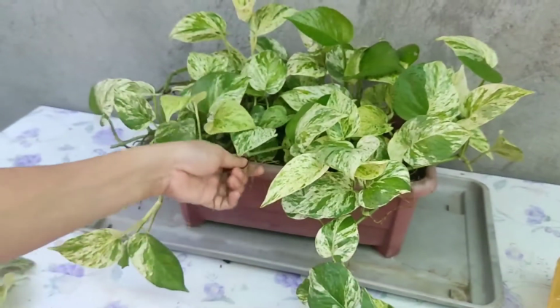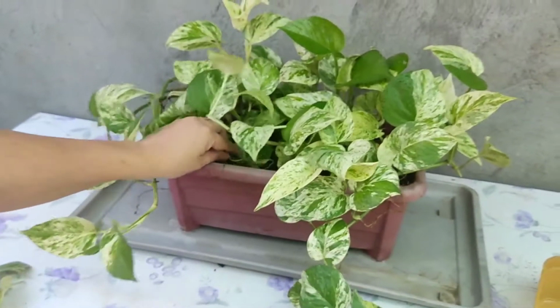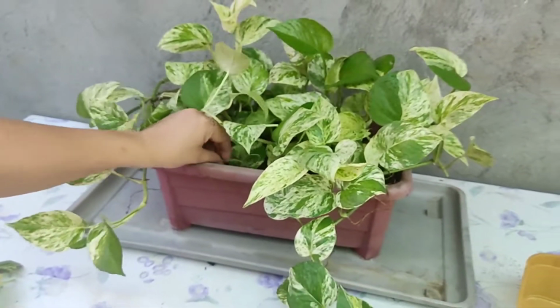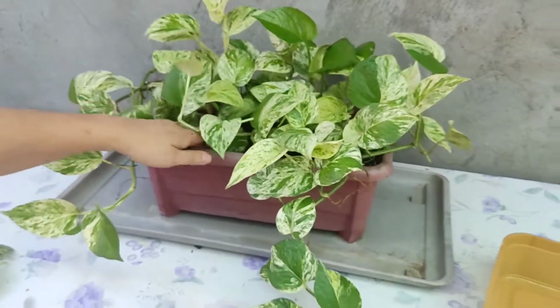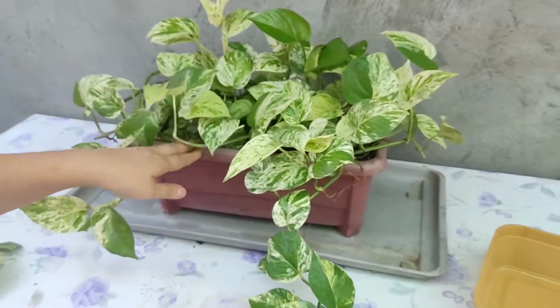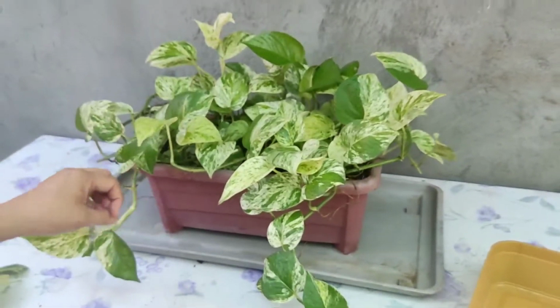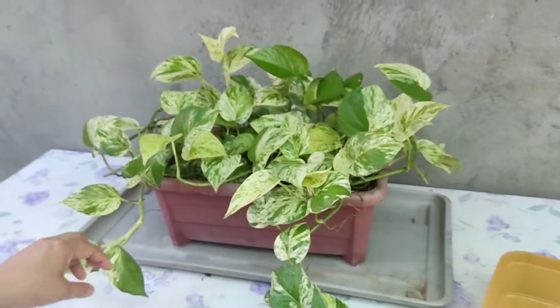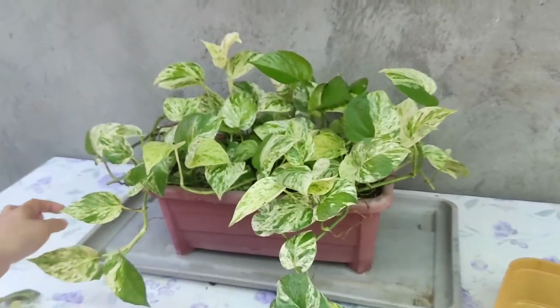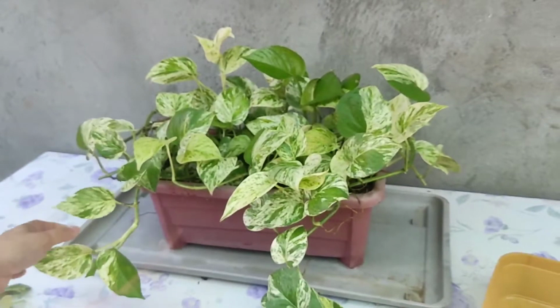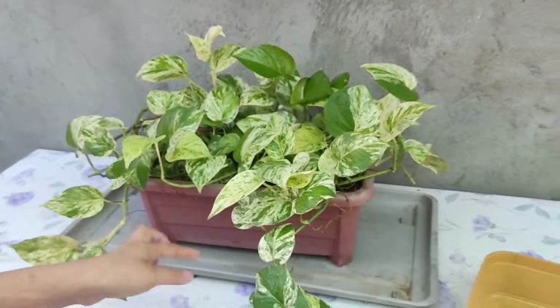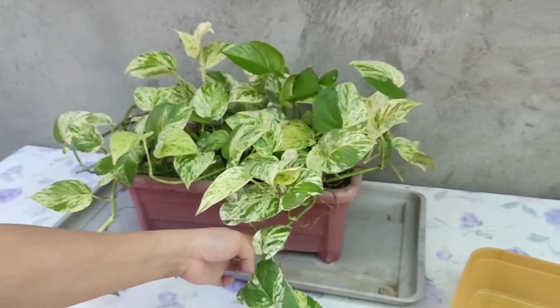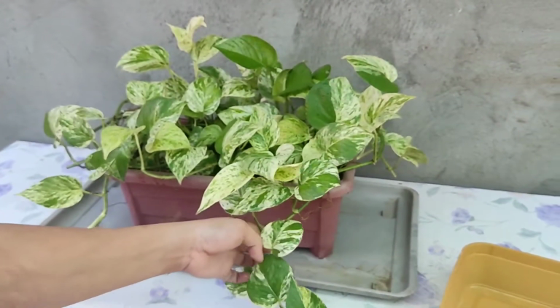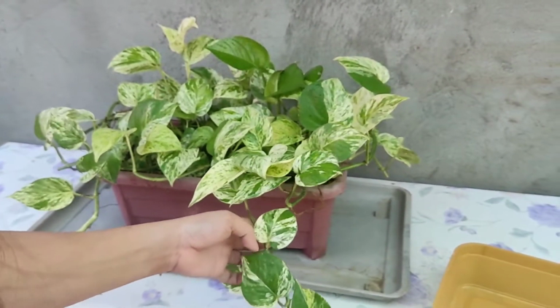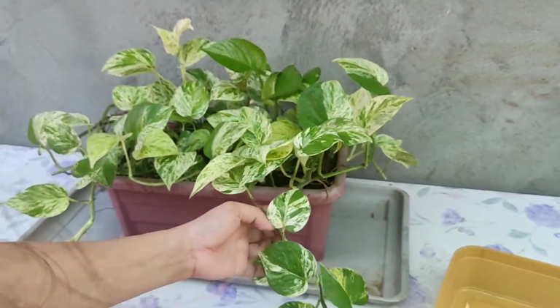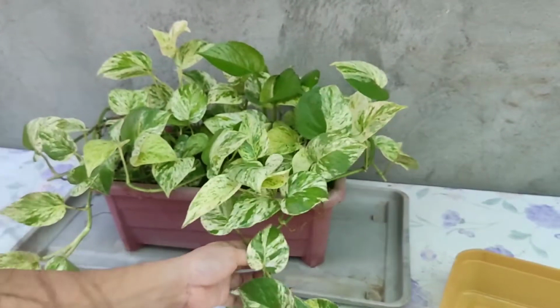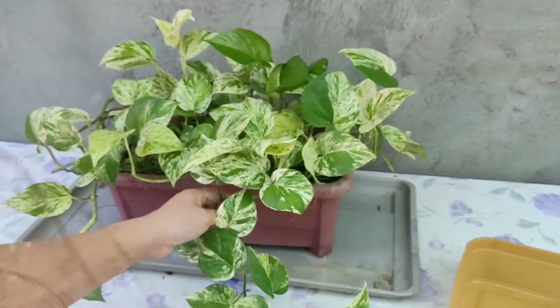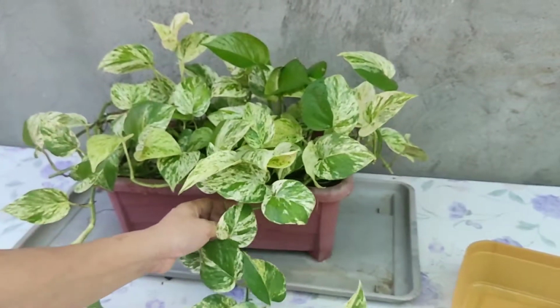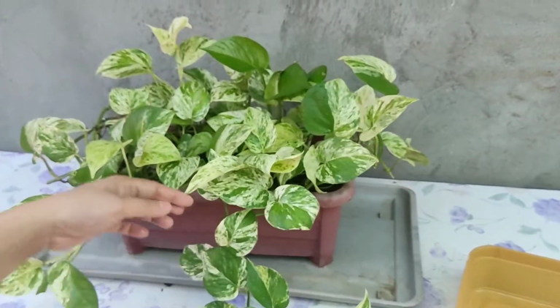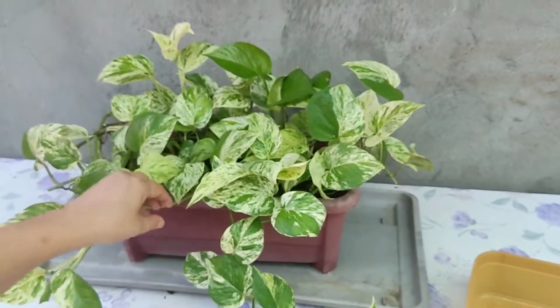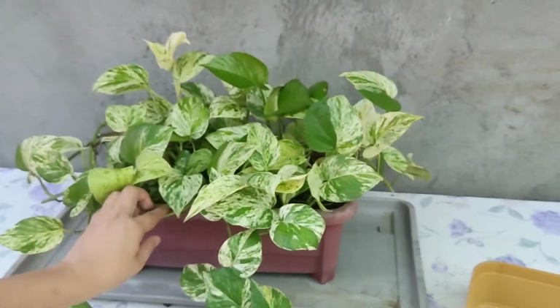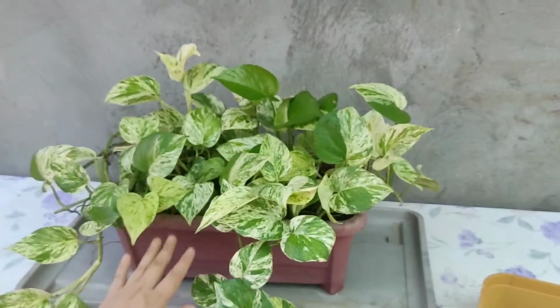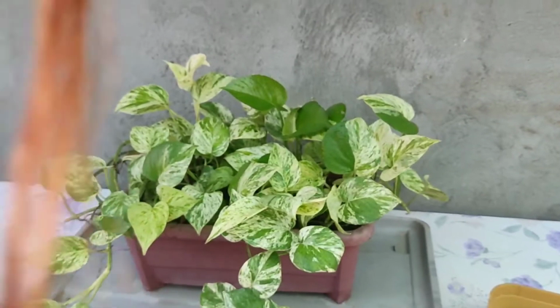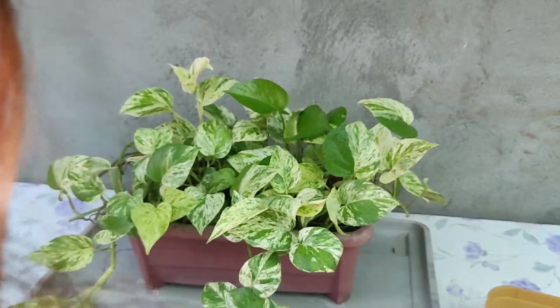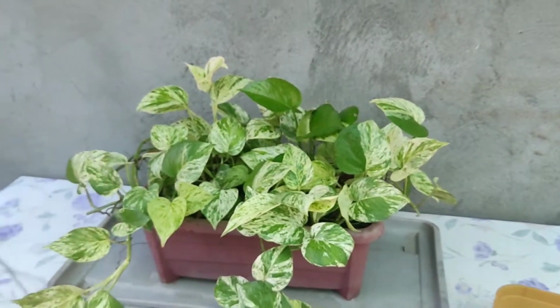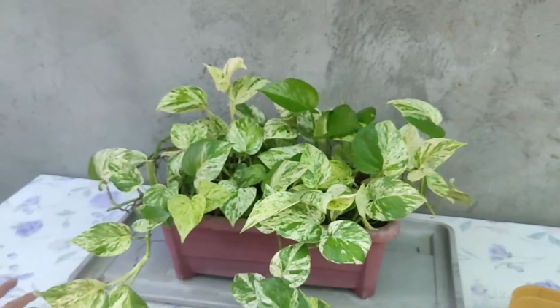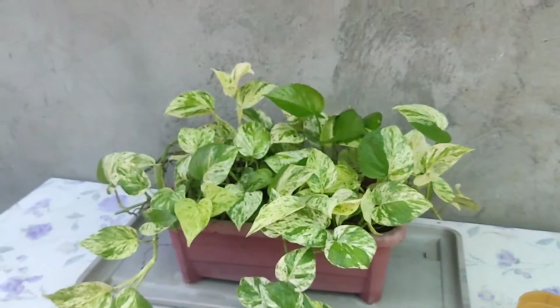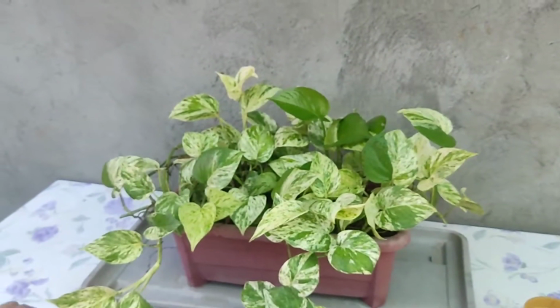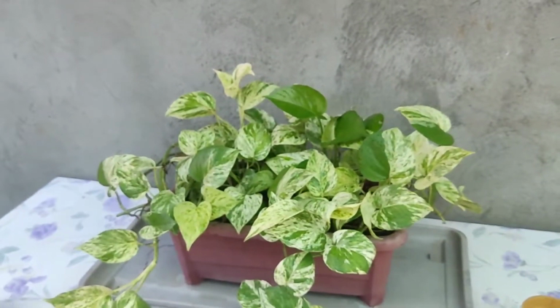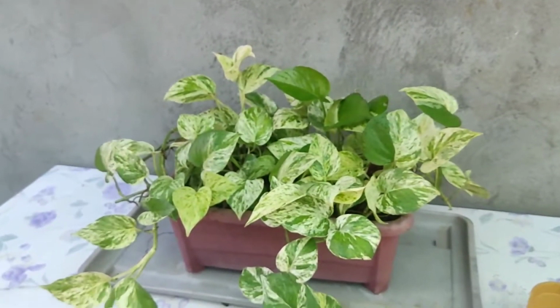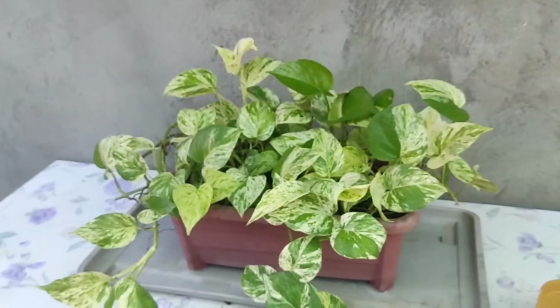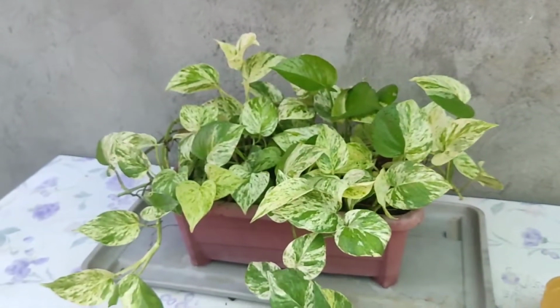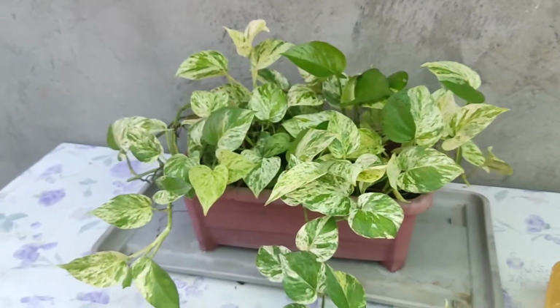Thank you so much, guys, for watching. I hope you enjoyed this video. I hope you appreciate my Marble Queen Pothos — my favorite Pothos. Thank you so much for watching. See you guys next time. Bye!